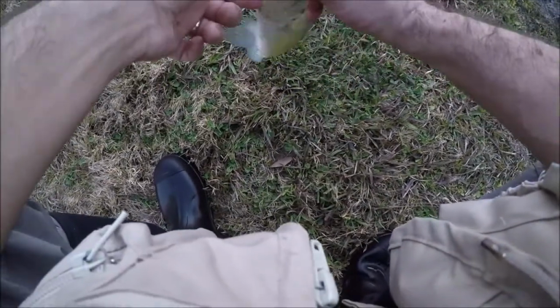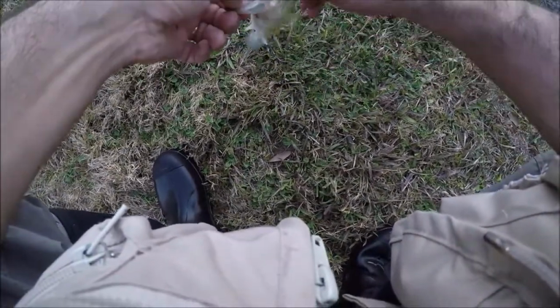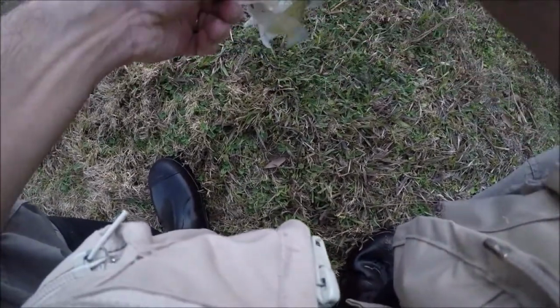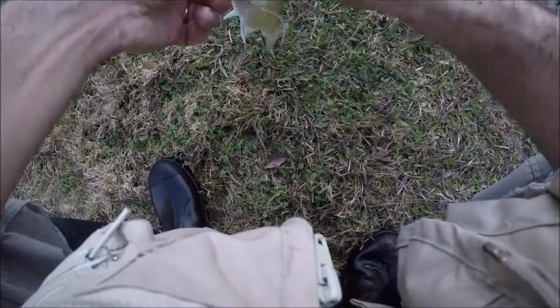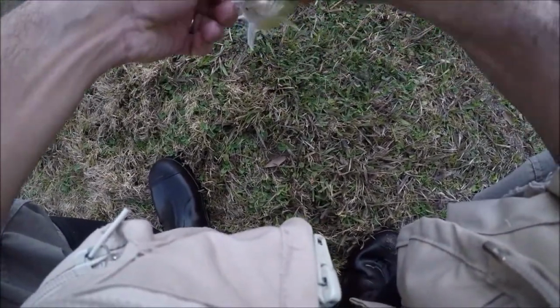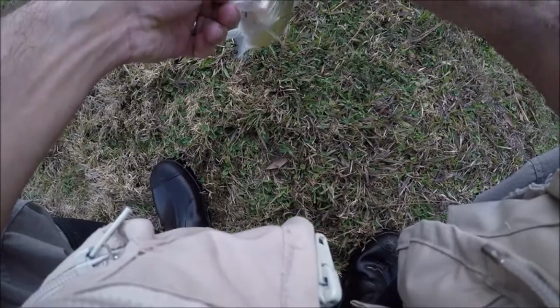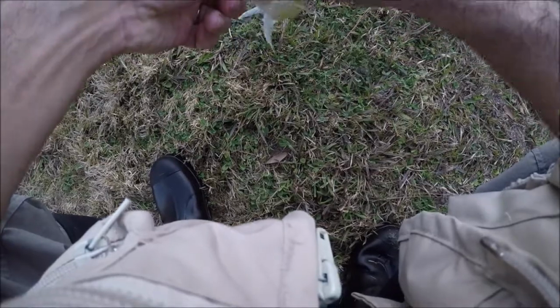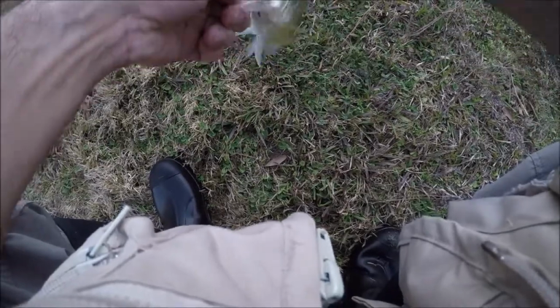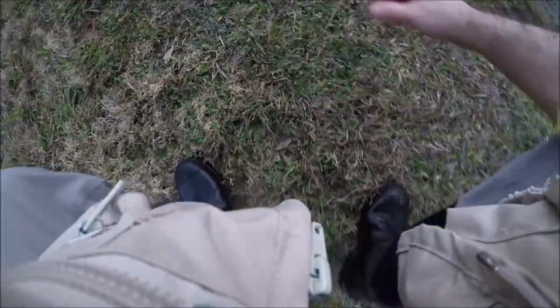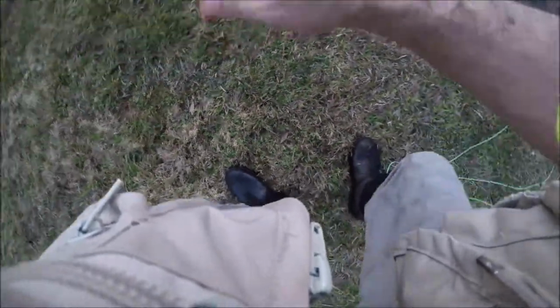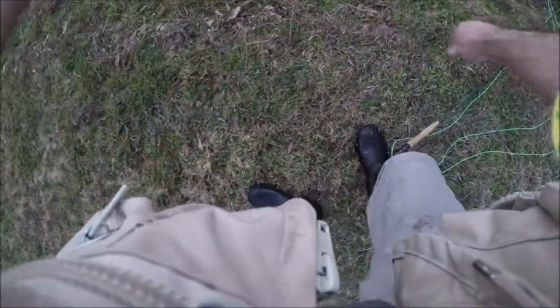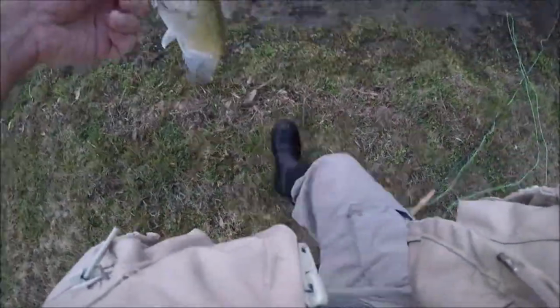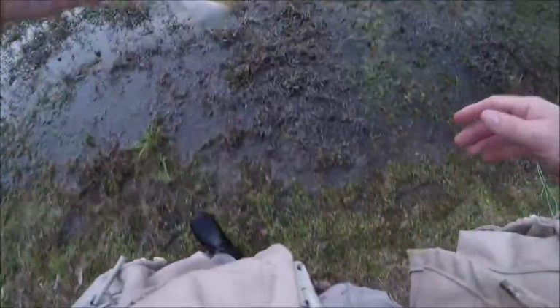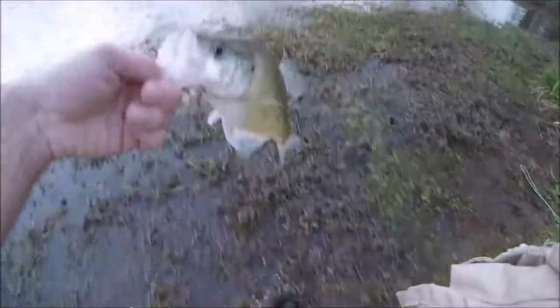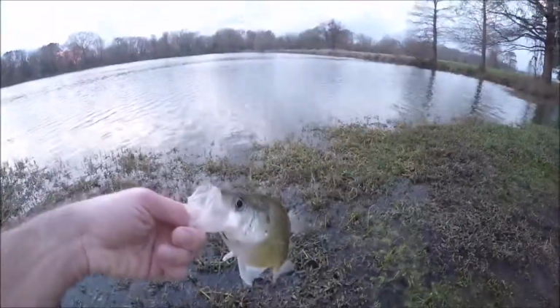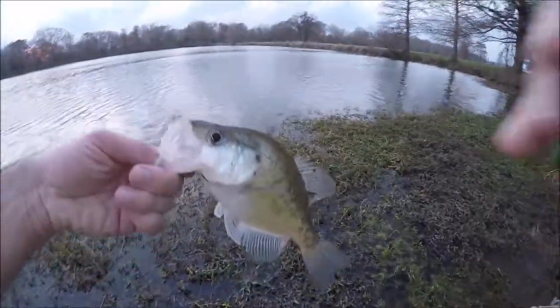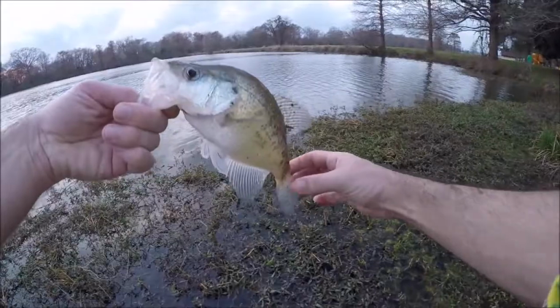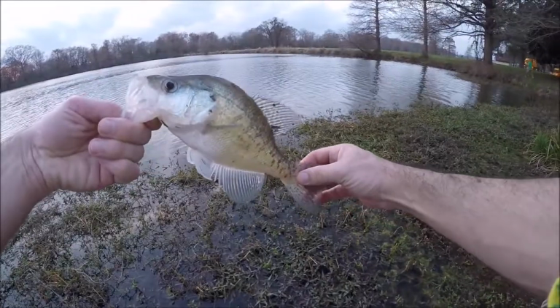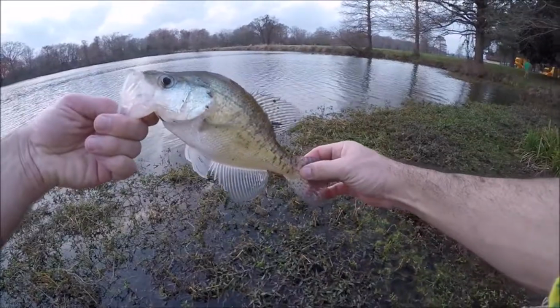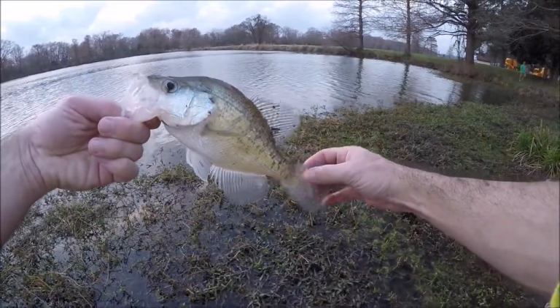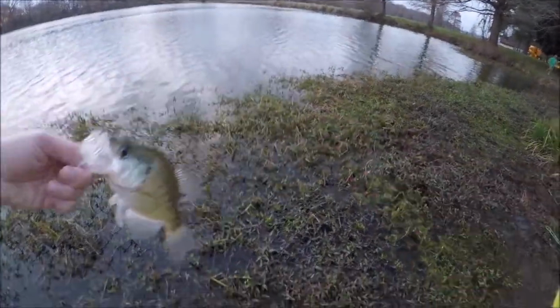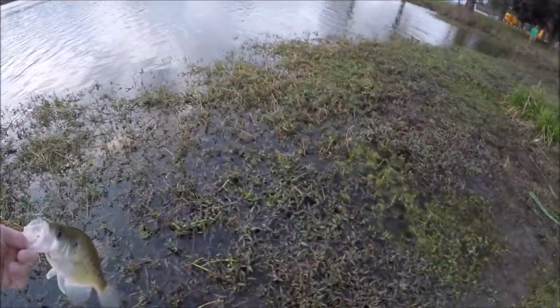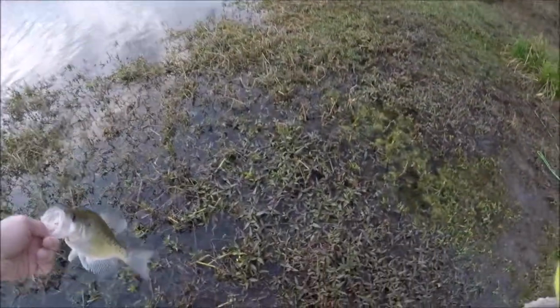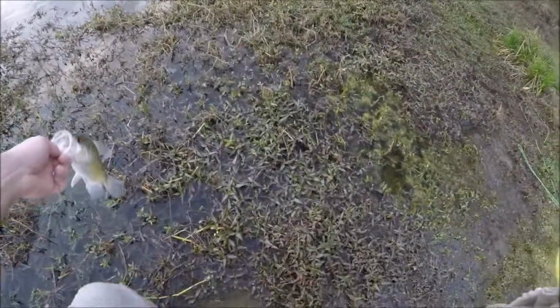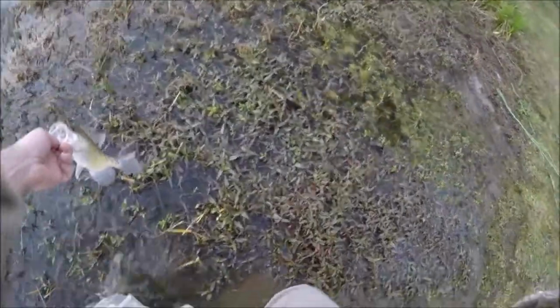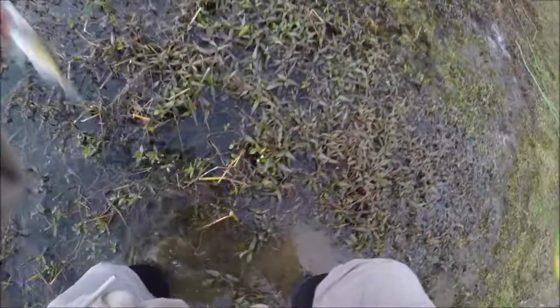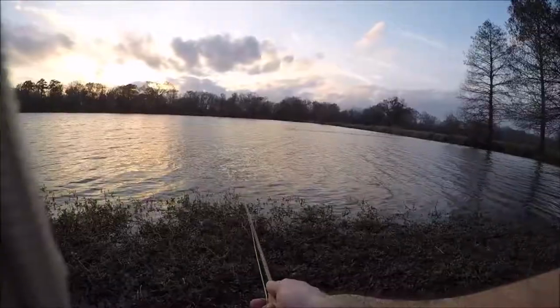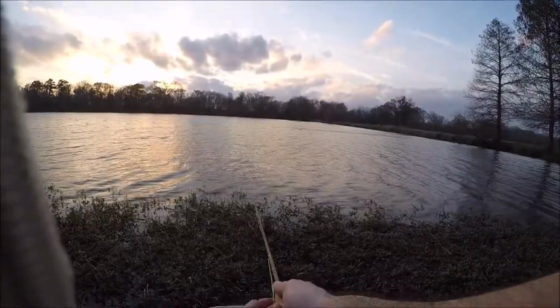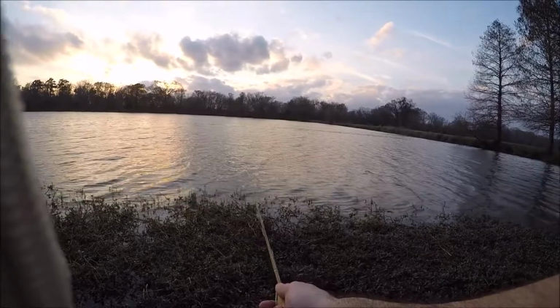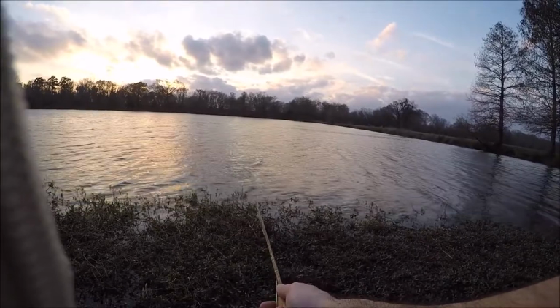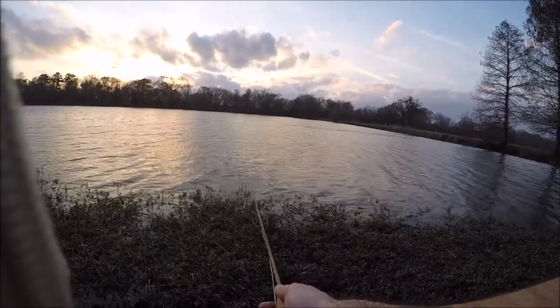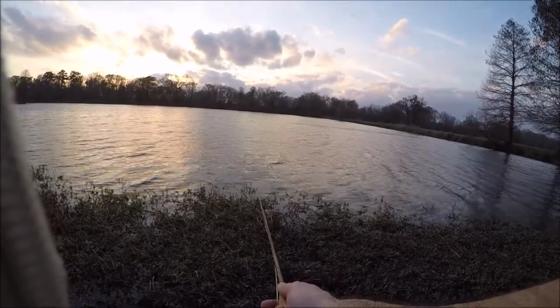I ended up losing that olive woolly bugger and switching to a brown one, but because I kept consistent in size and also retrieve, I really didn't notice a difference in the amount of fish I caught. Another really nice crappie — let him go.